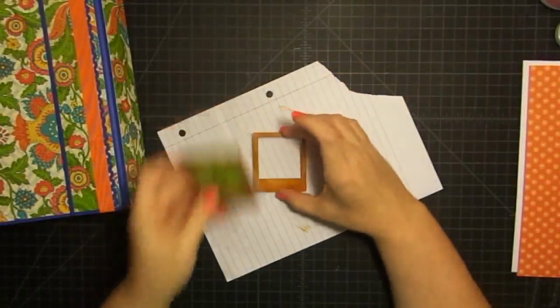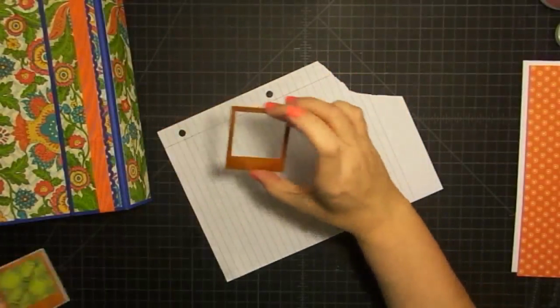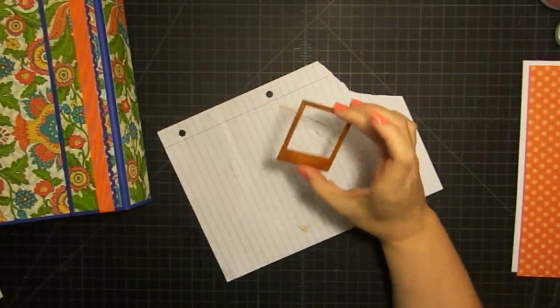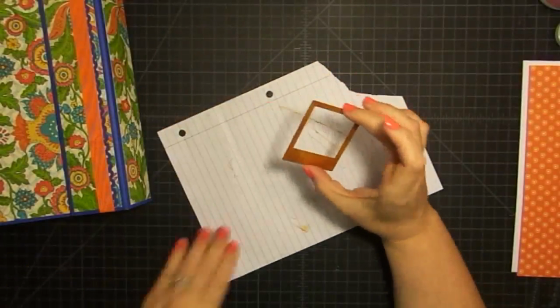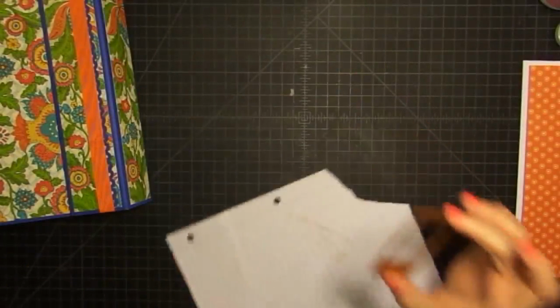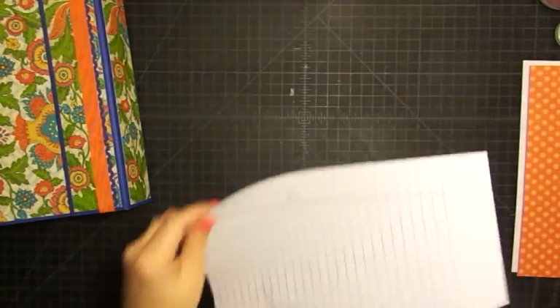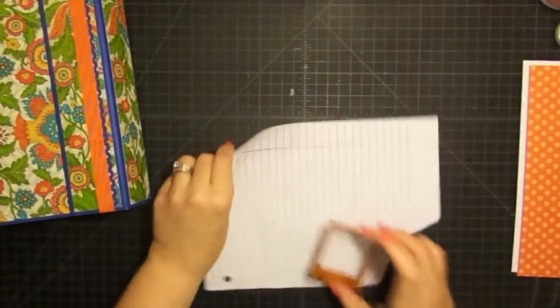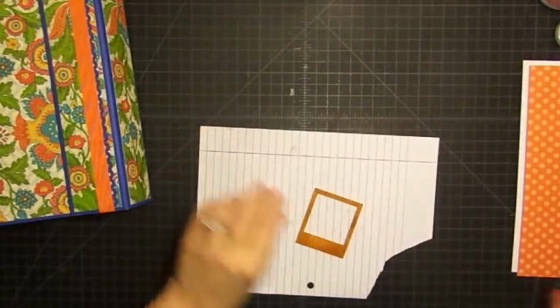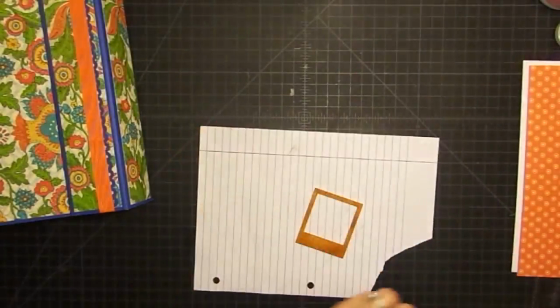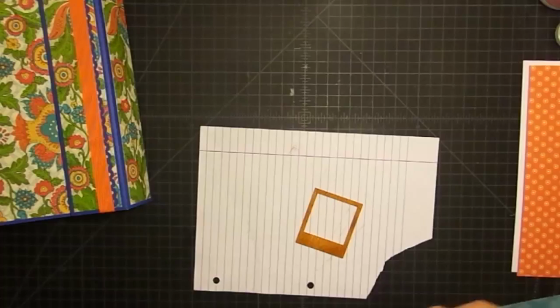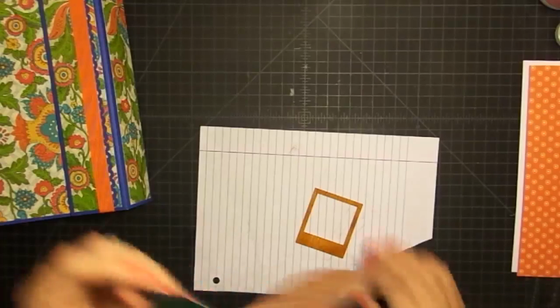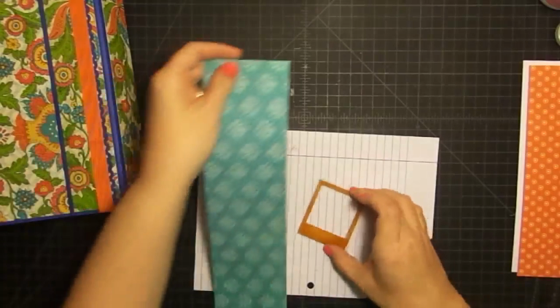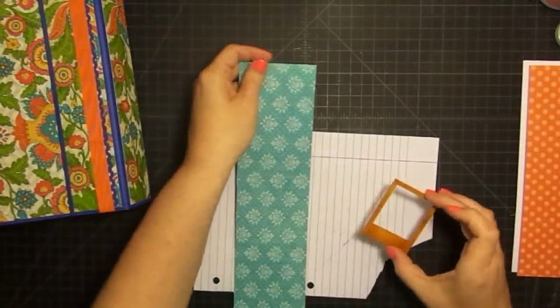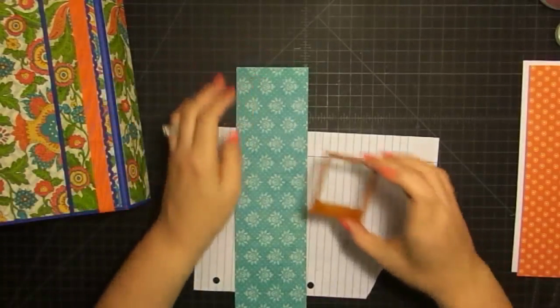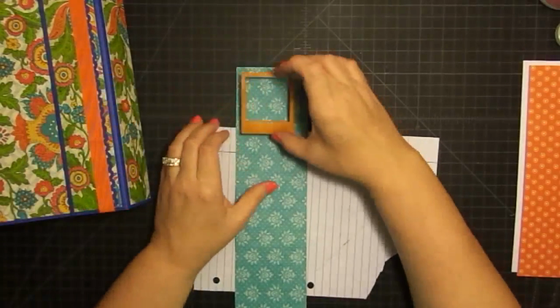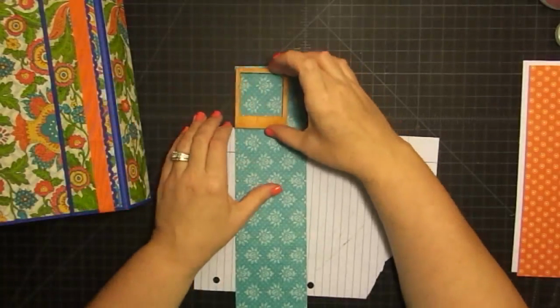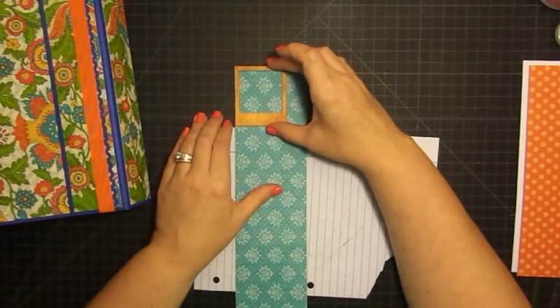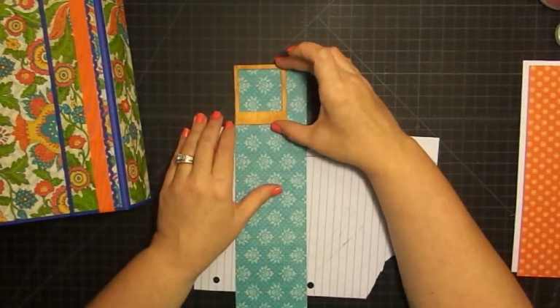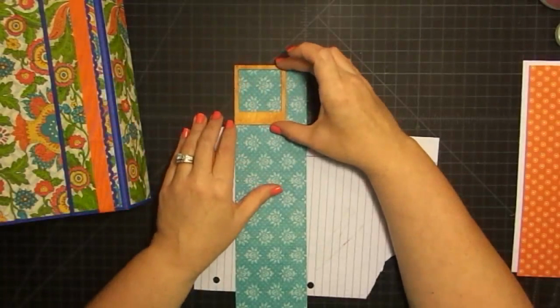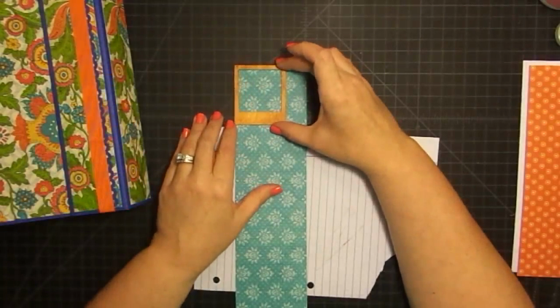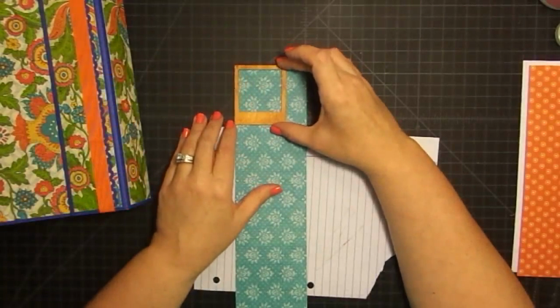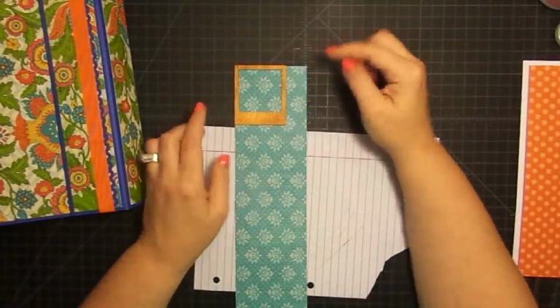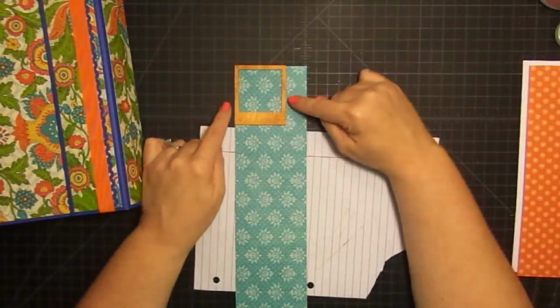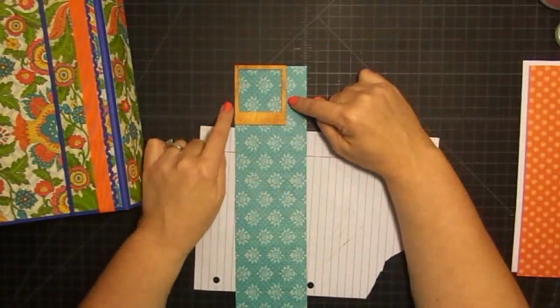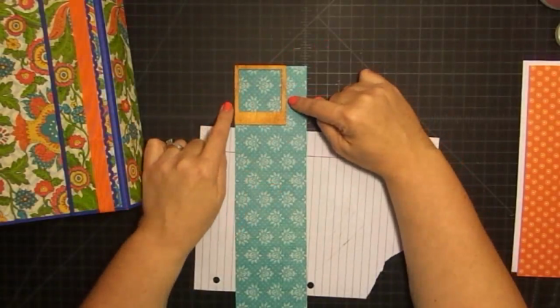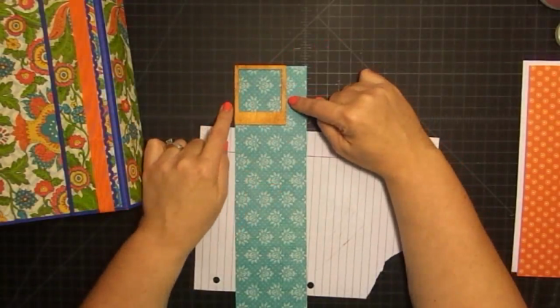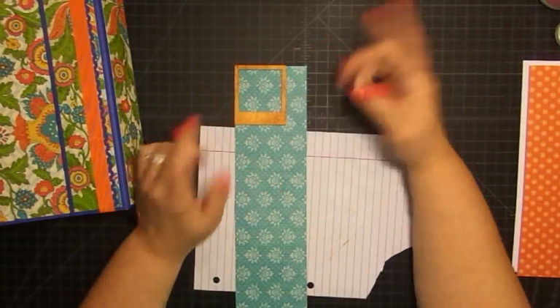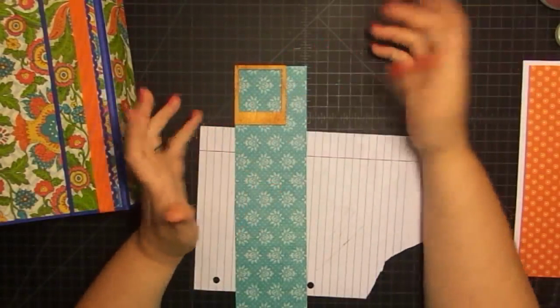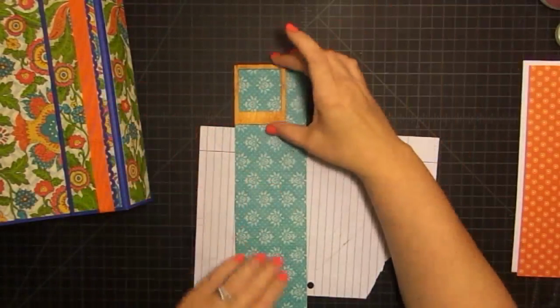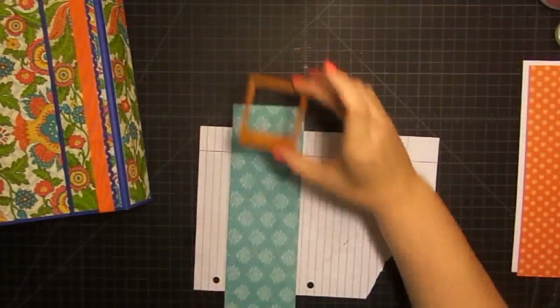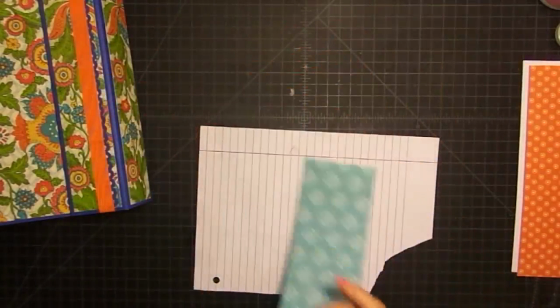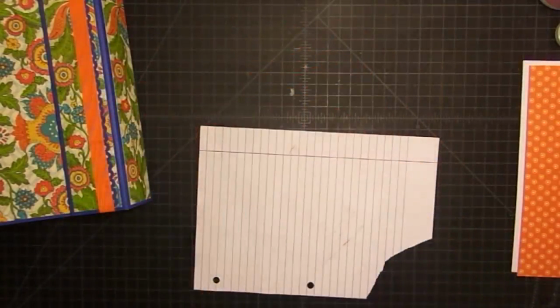Once I had it colored and embossed, I just took a piece of the scrap paper — some of what we had left over — picked the one I wanted to be the background, and glued this guy on and trimmed him out. So that was the biggest part of making those little frames.